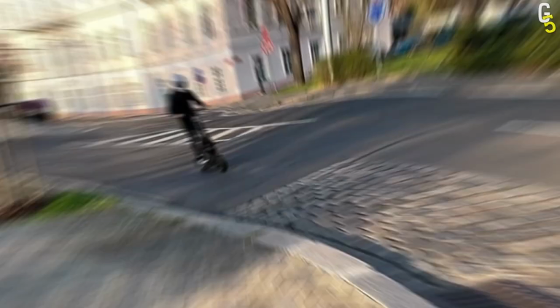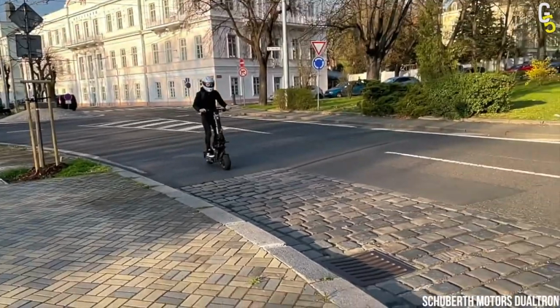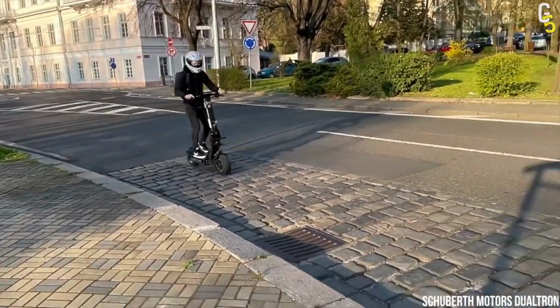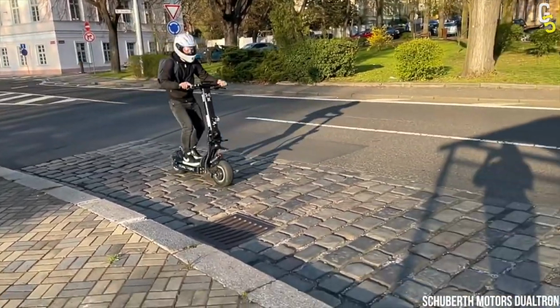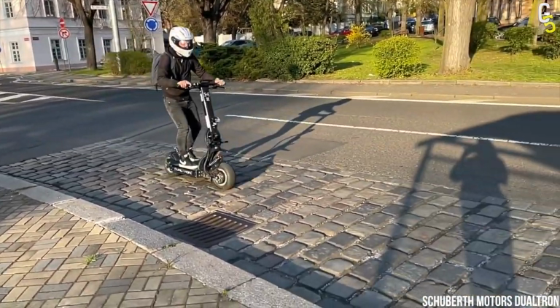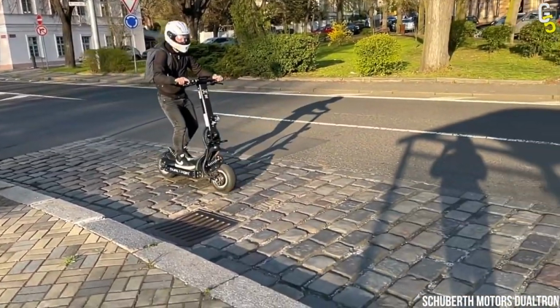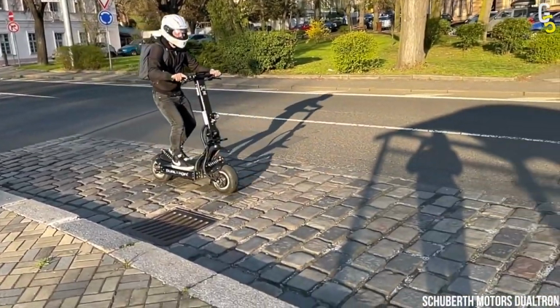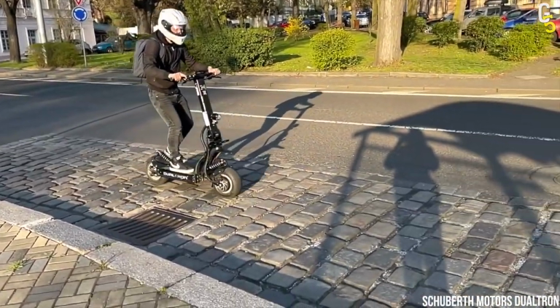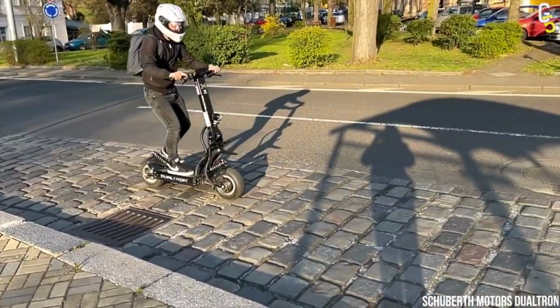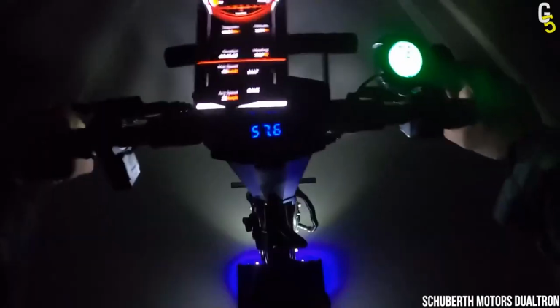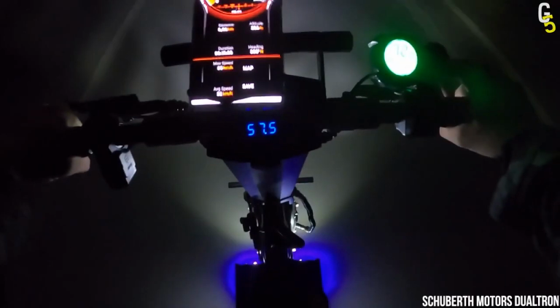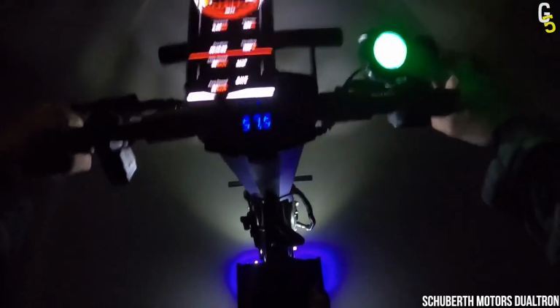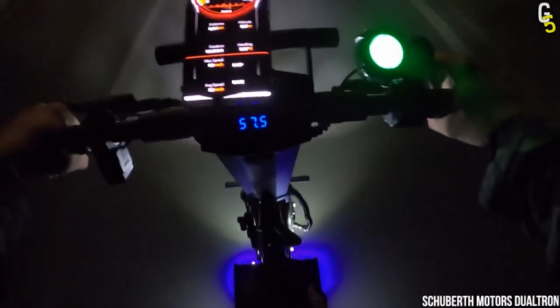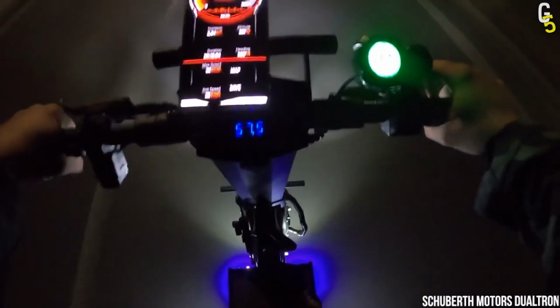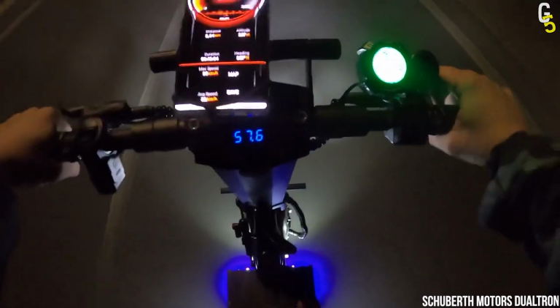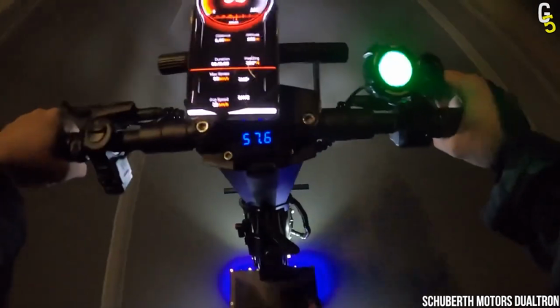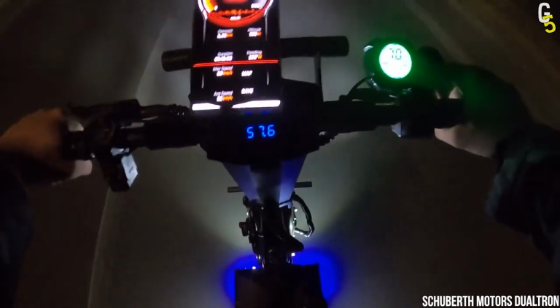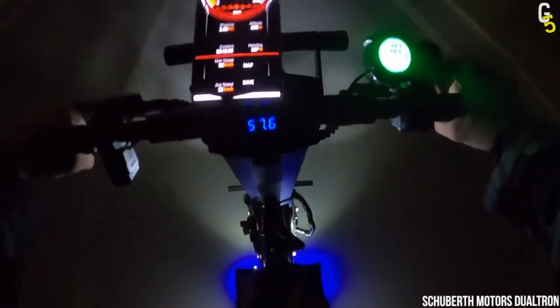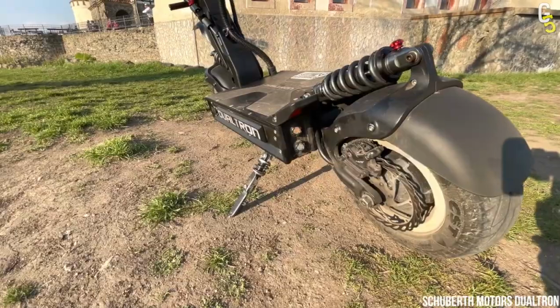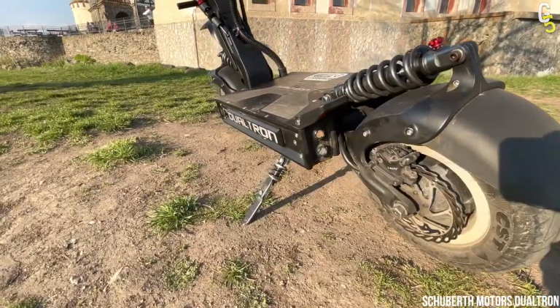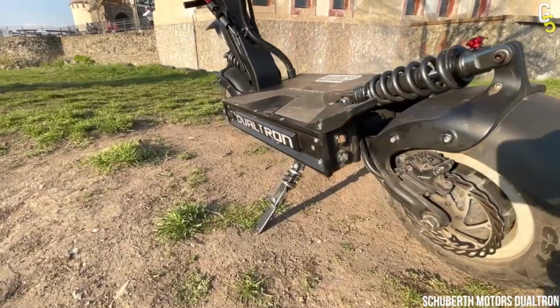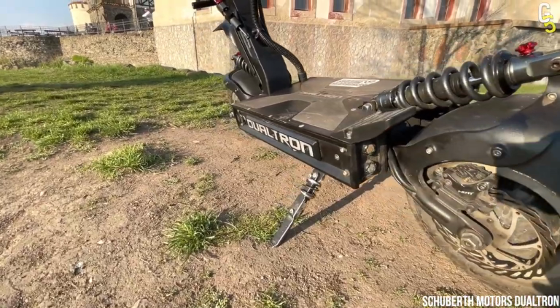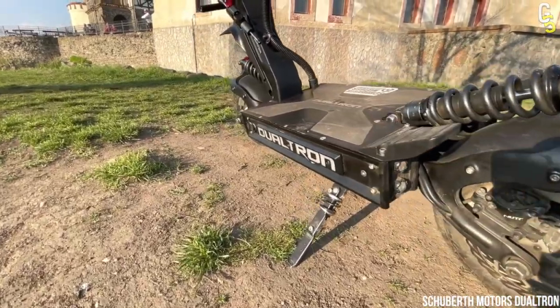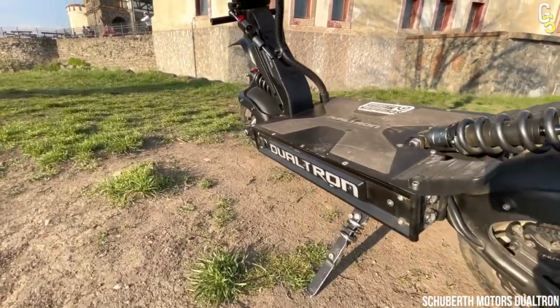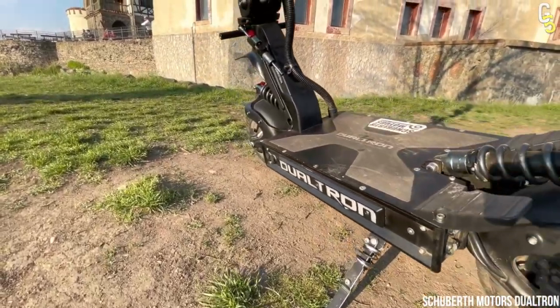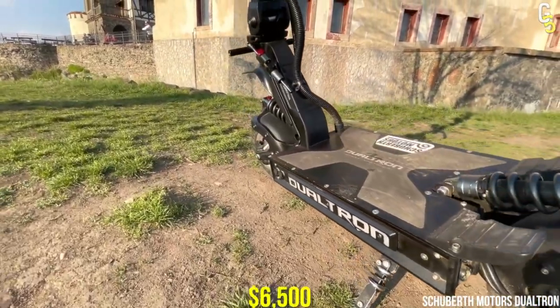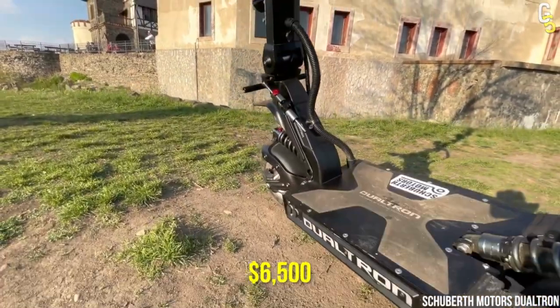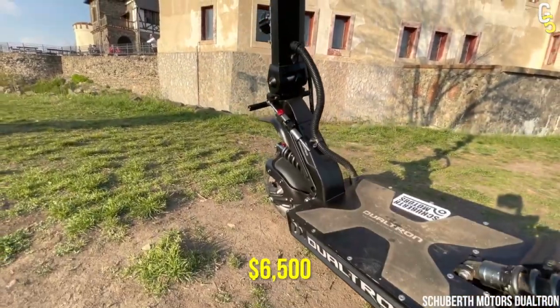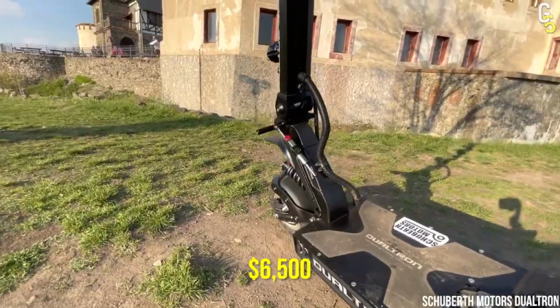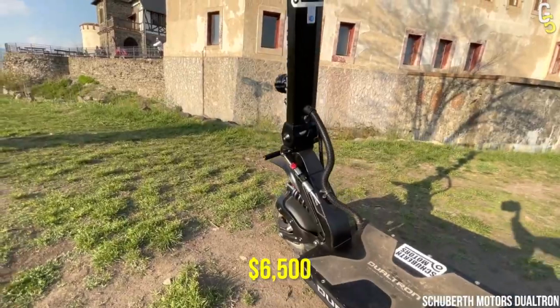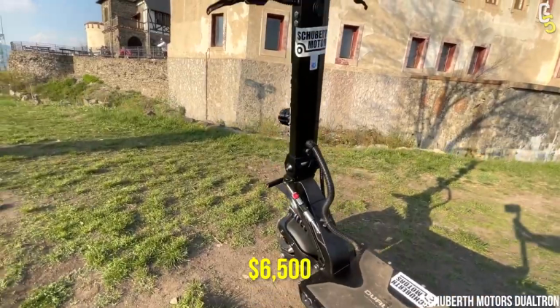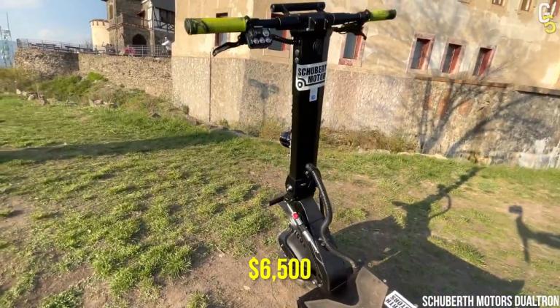With X2's powerful hydraulic brakes, suspensions, and speed, you can literally breeze through any on and off-road. For a scooter fully packed with such features, the price of $6,500 seems like a good deal.